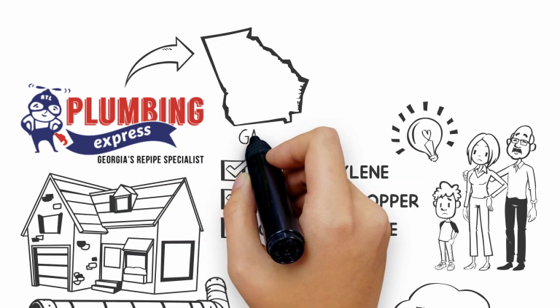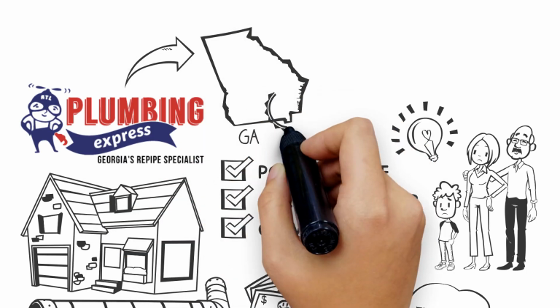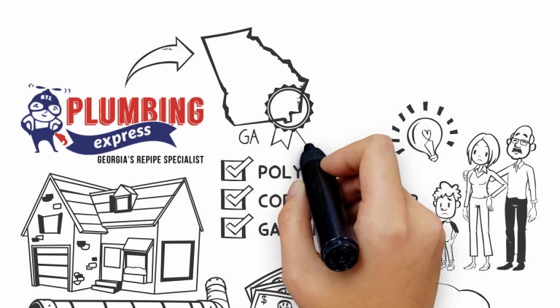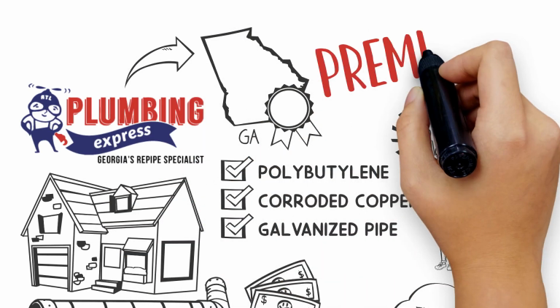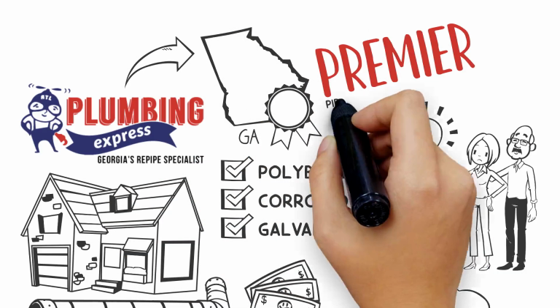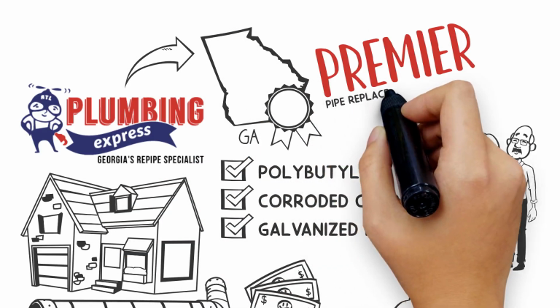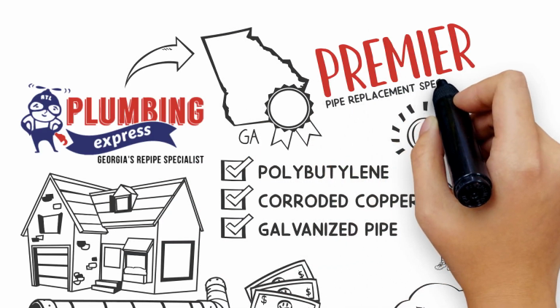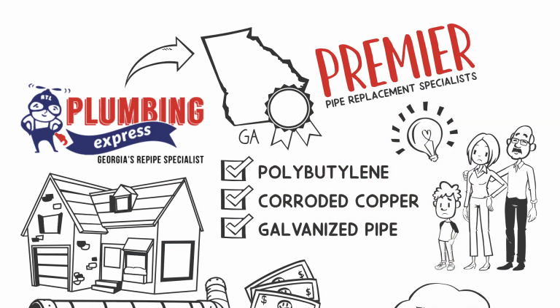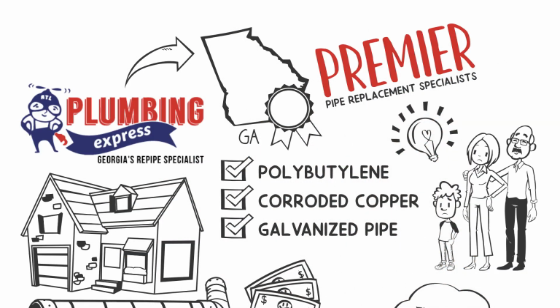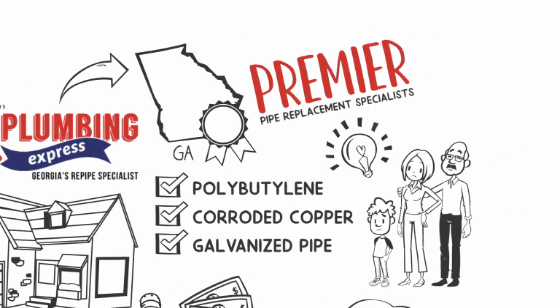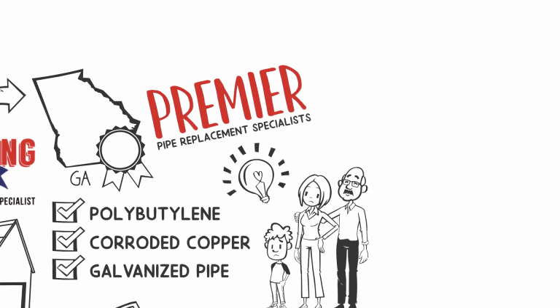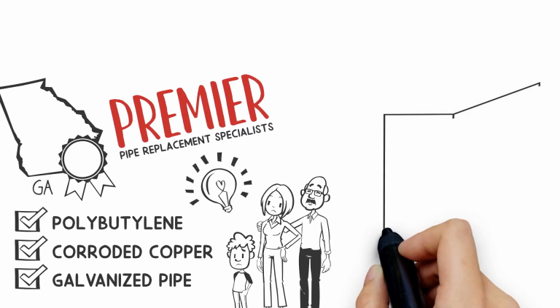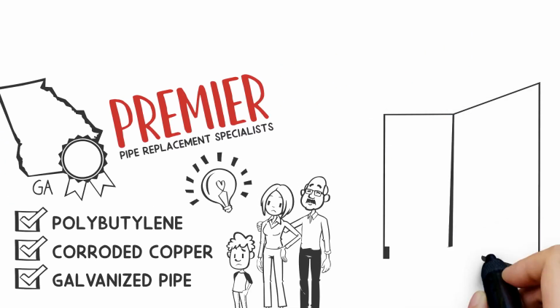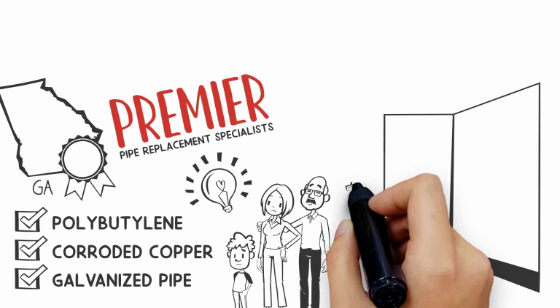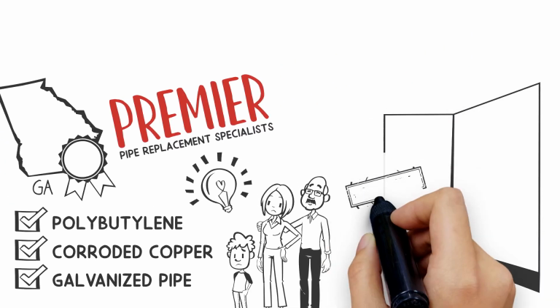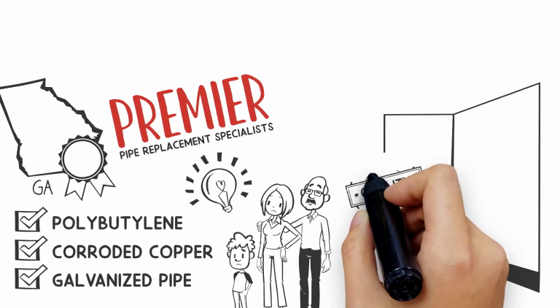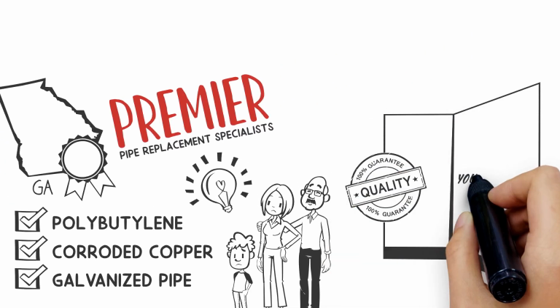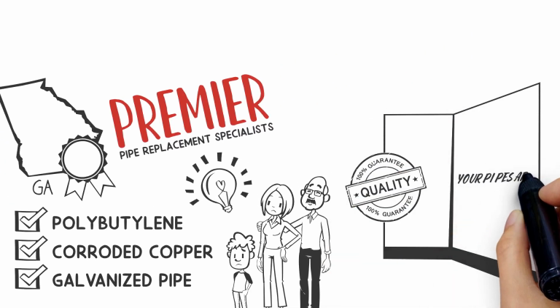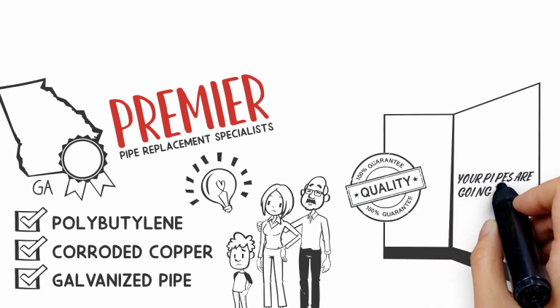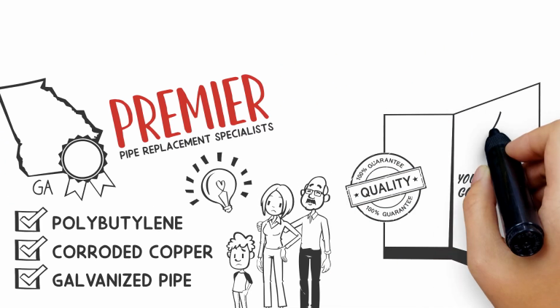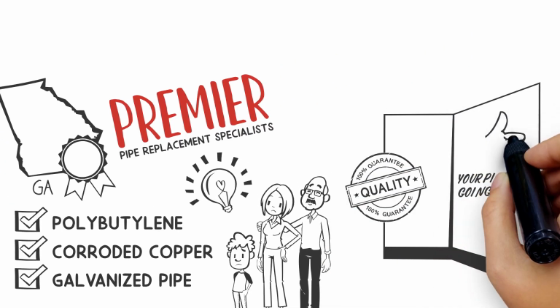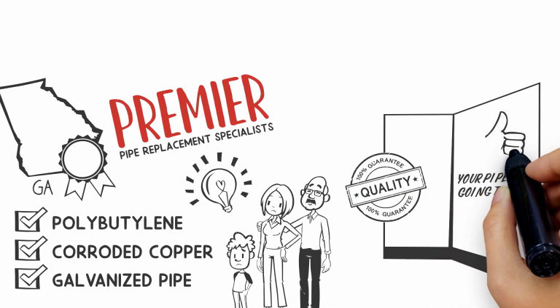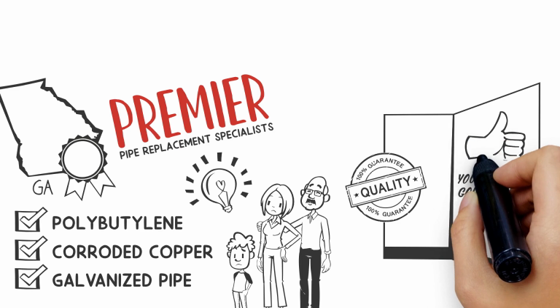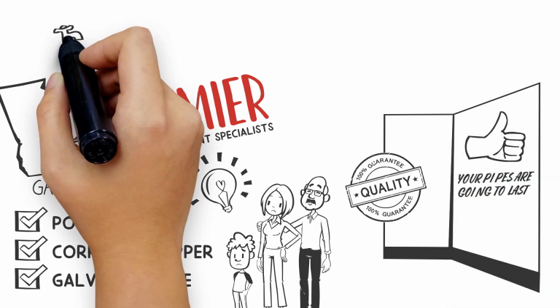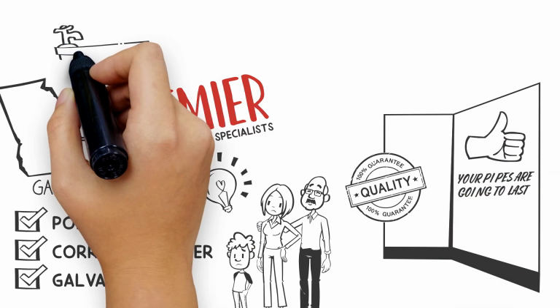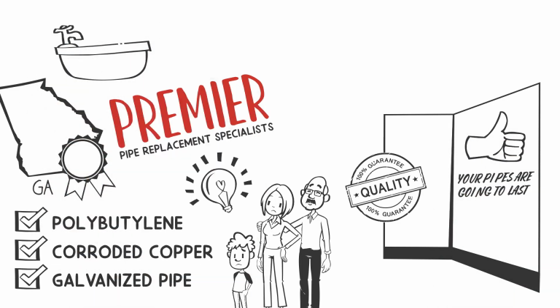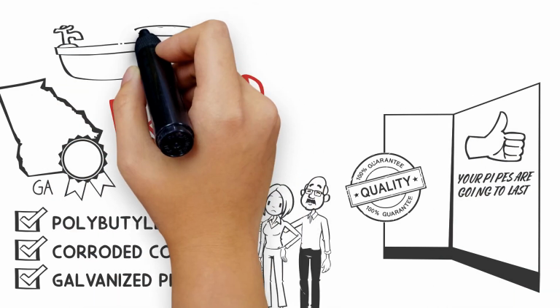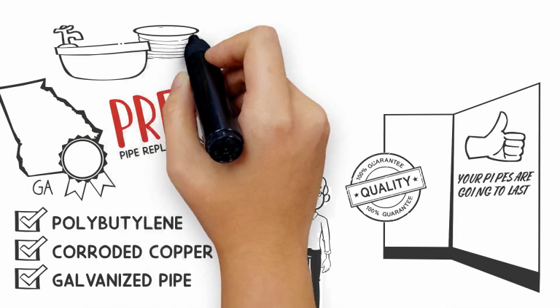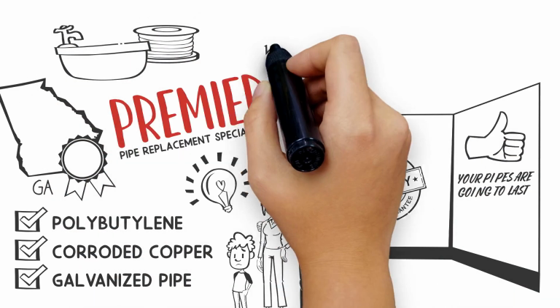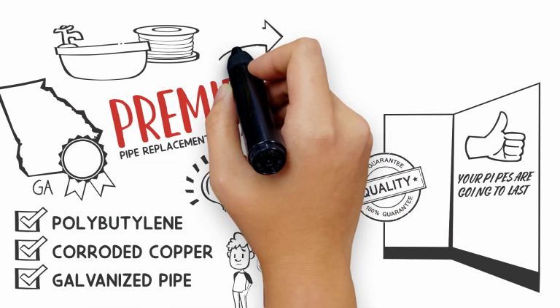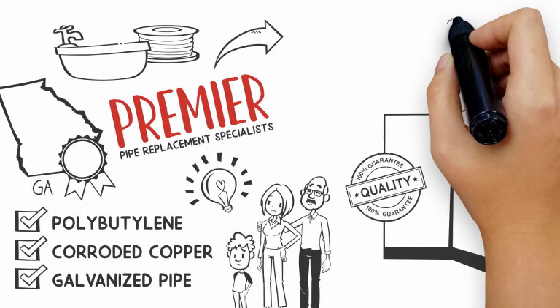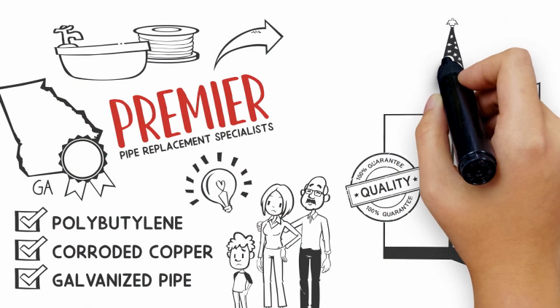Plumbing Express is Georgia's premier pipe replacement specialist. With our Replum, you can rest assured the pipes in your walls and ceilings are going to last. We install premium pipe, fittings, and valves made in the USA.